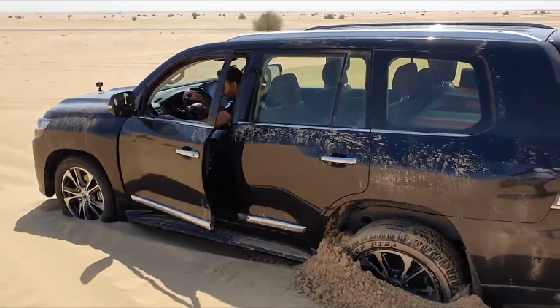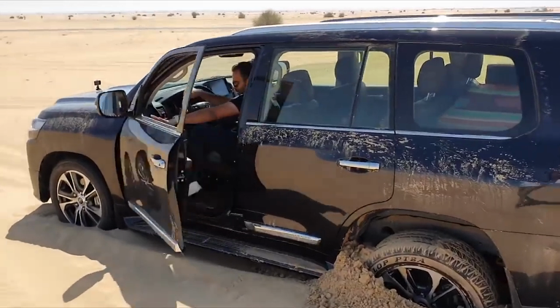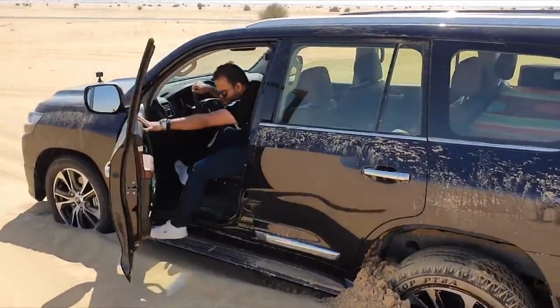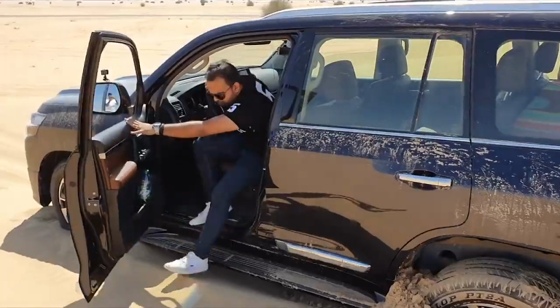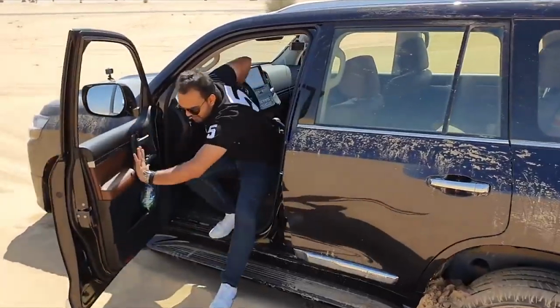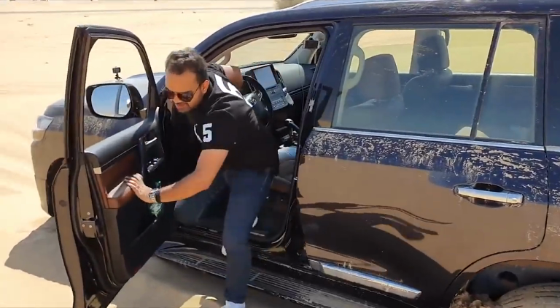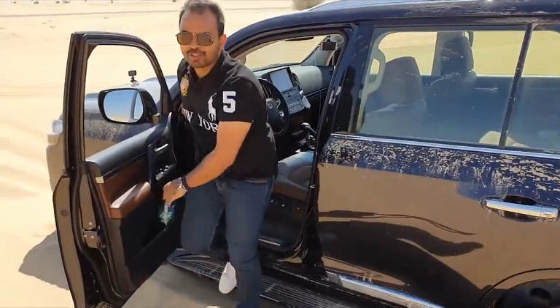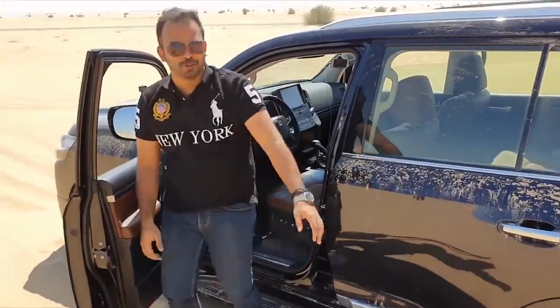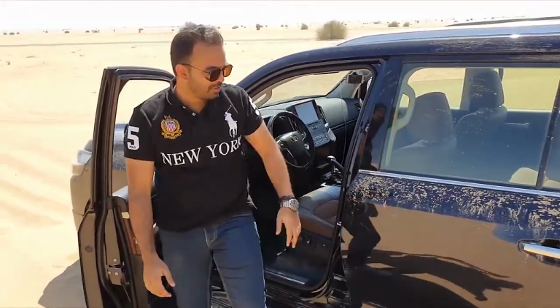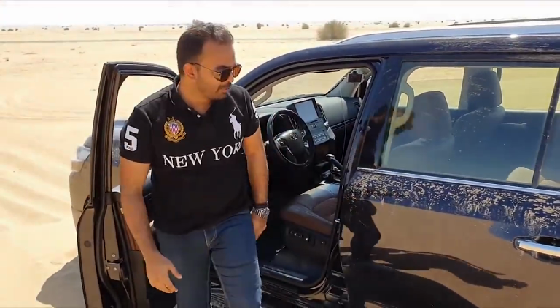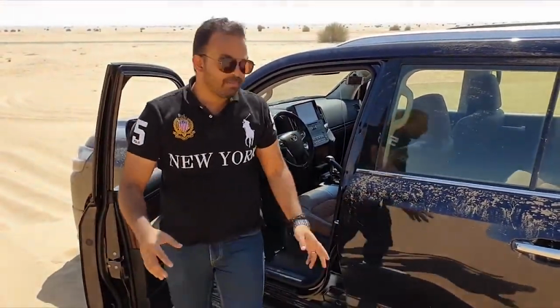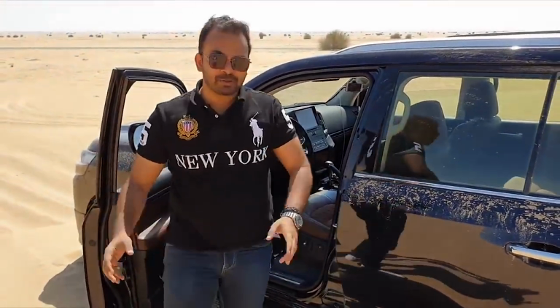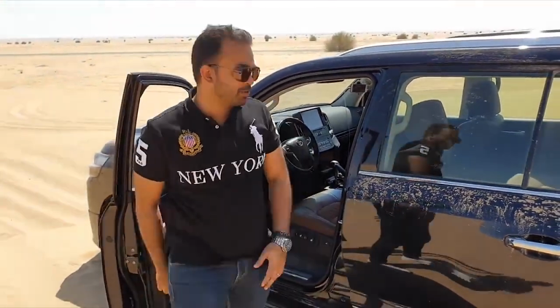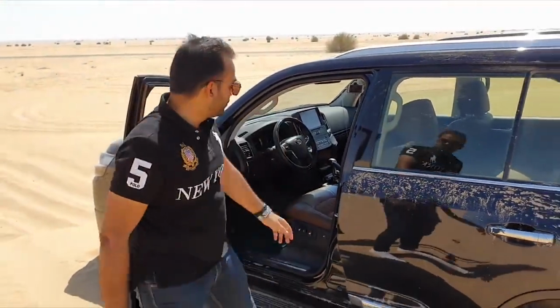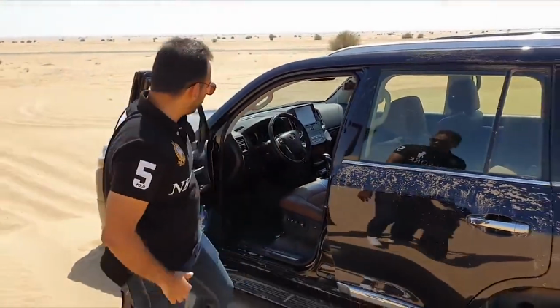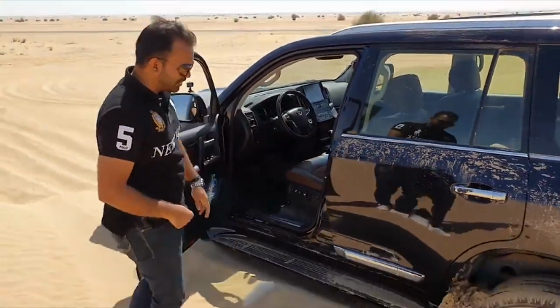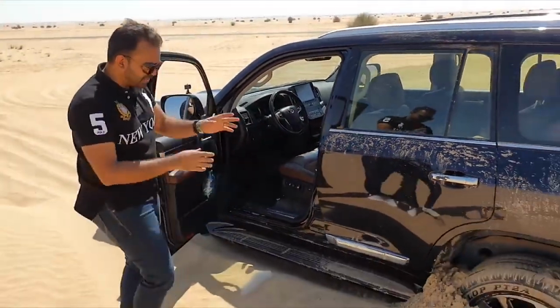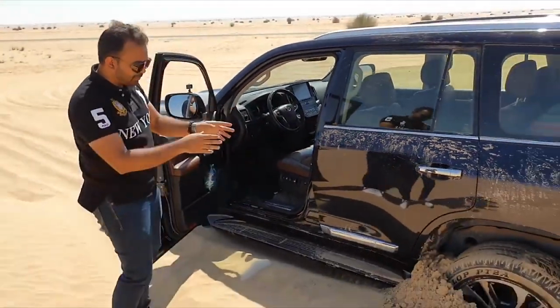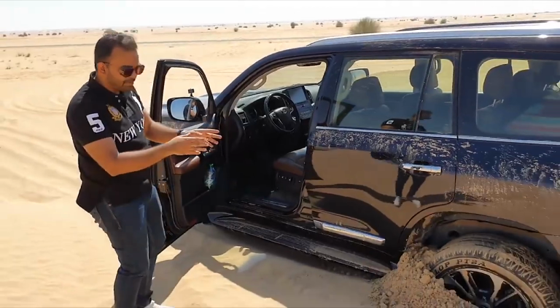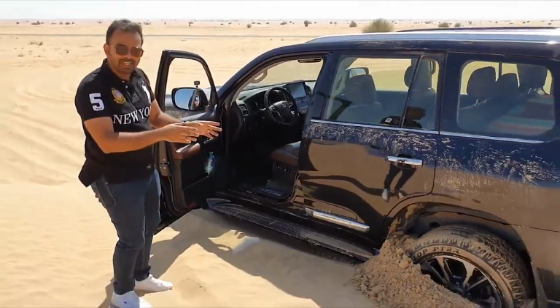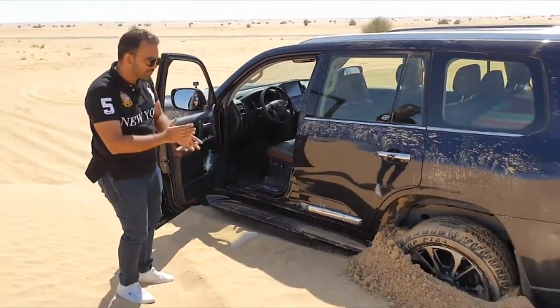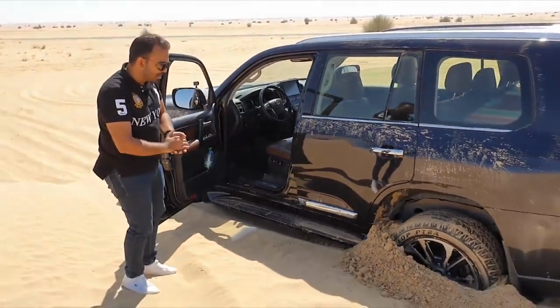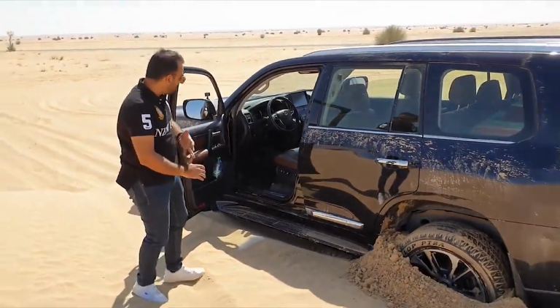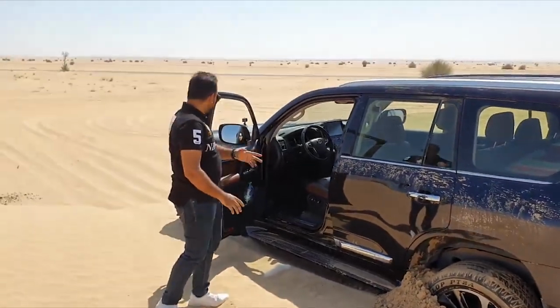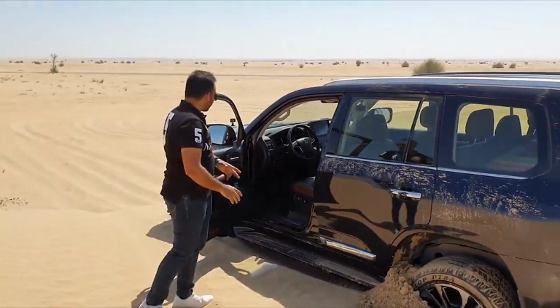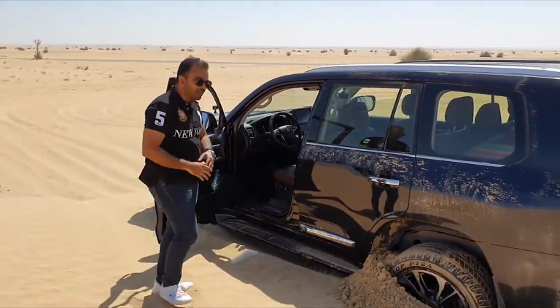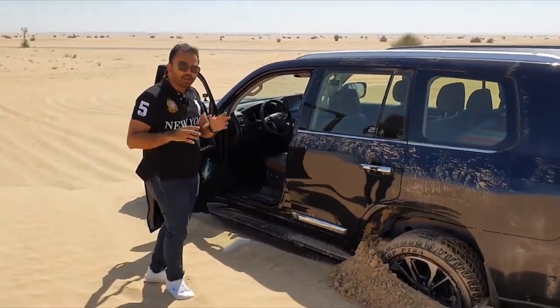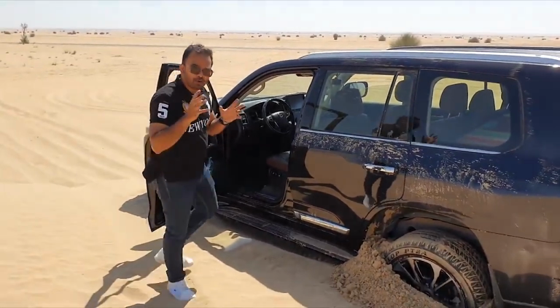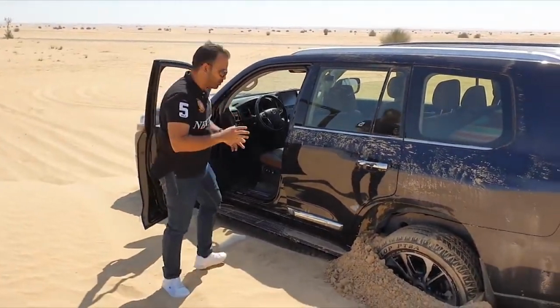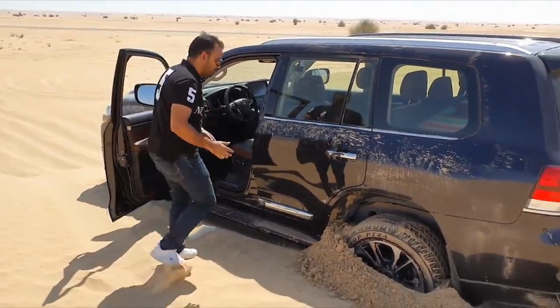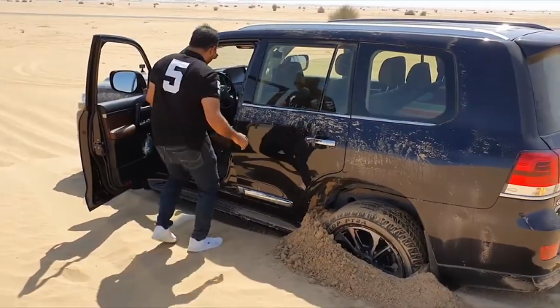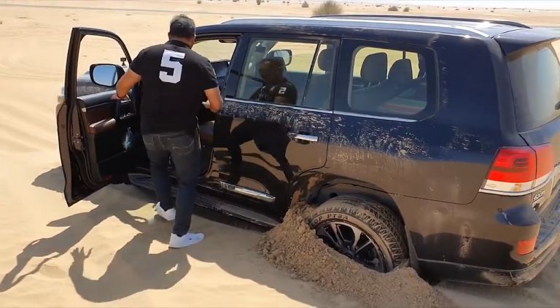In the unfortunate incident that you do really manage to get your Land Cruiser stuck — you can see that the back wheel is completely in — I'm now going to demonstrate something called crawl control. Watch what the car does.